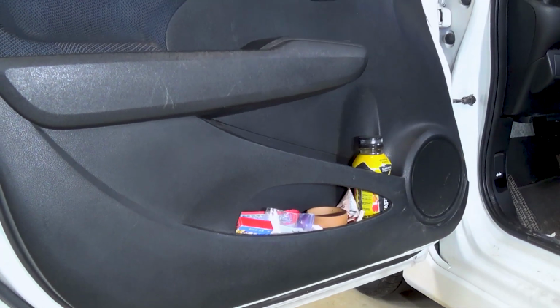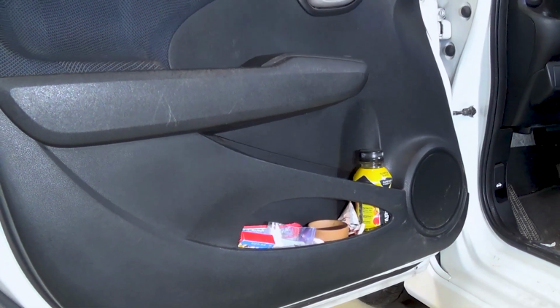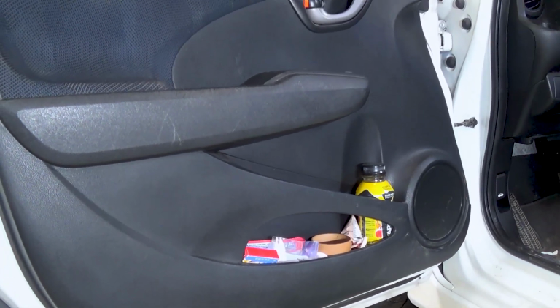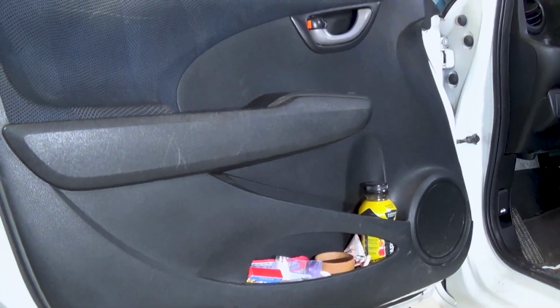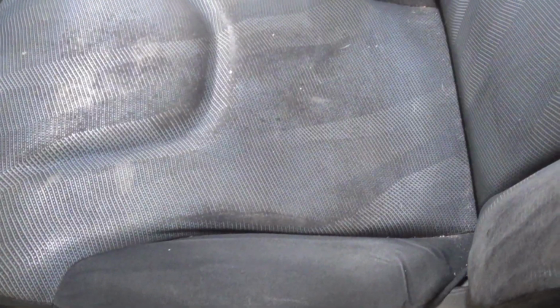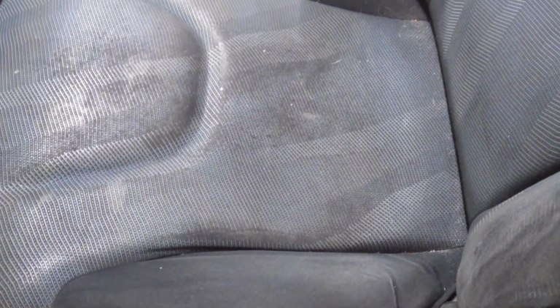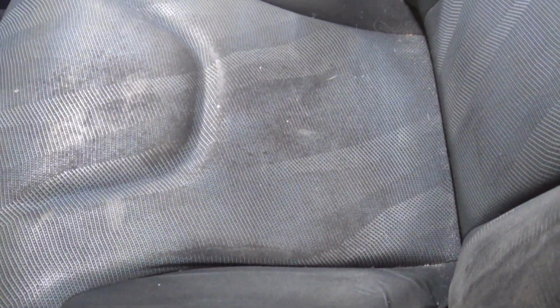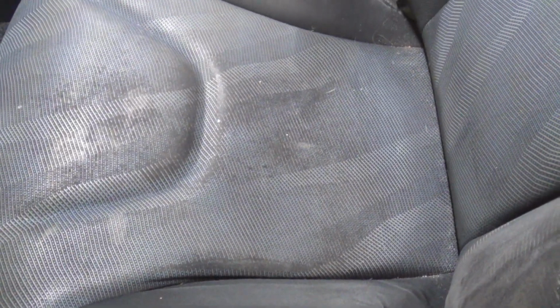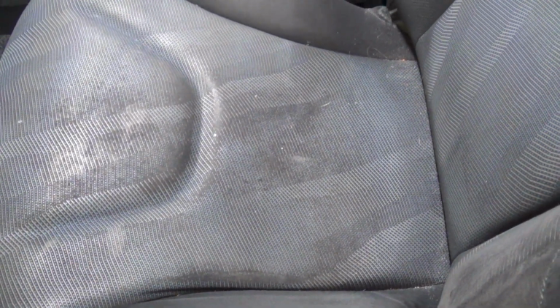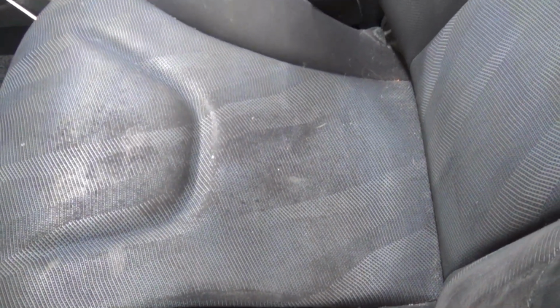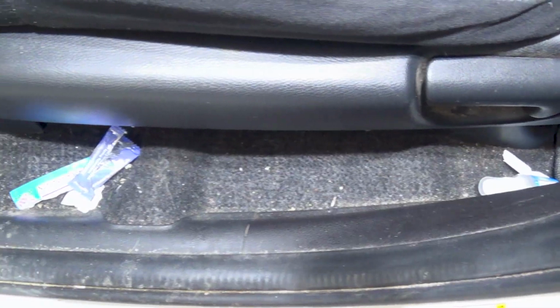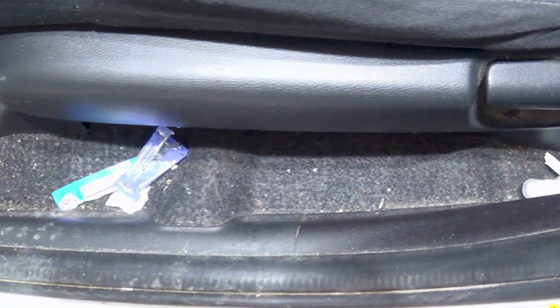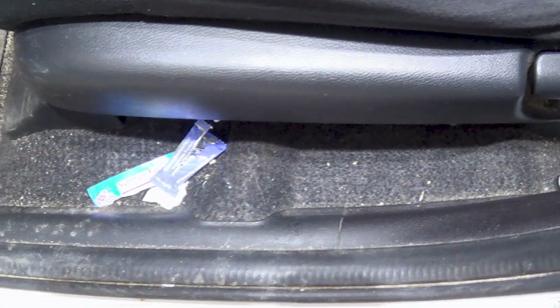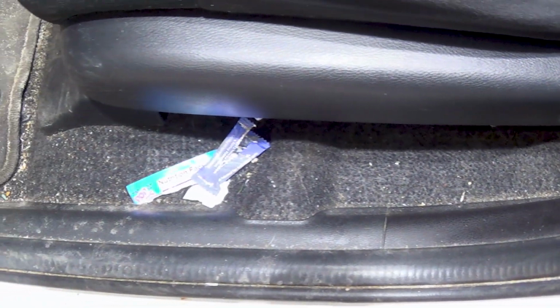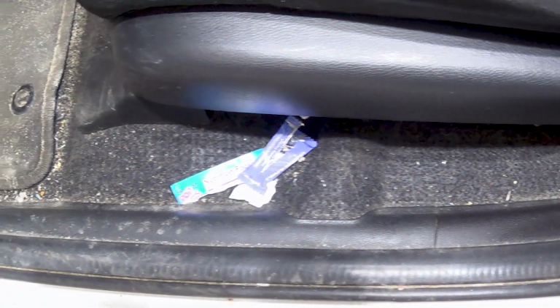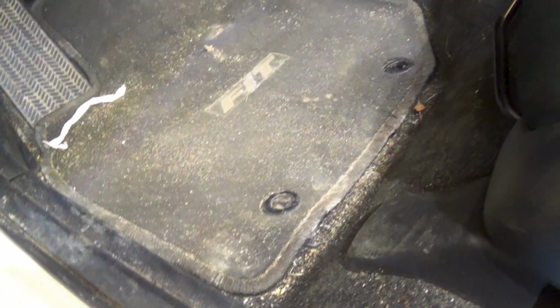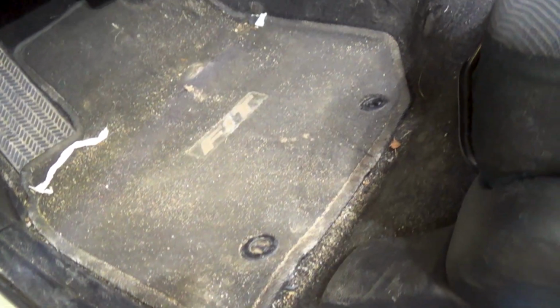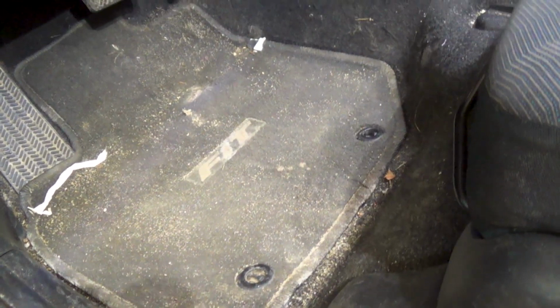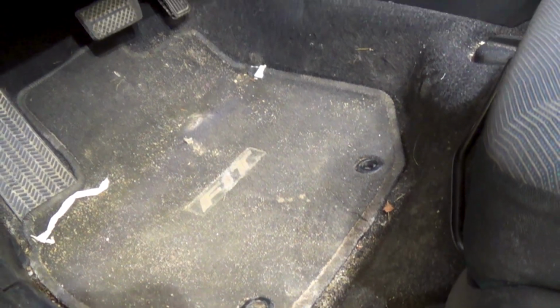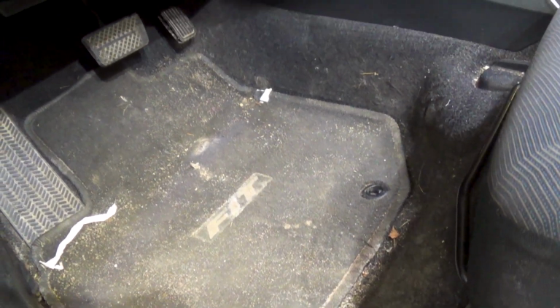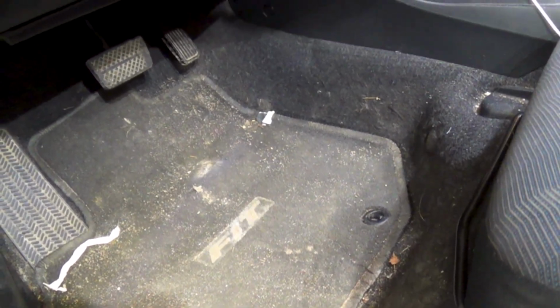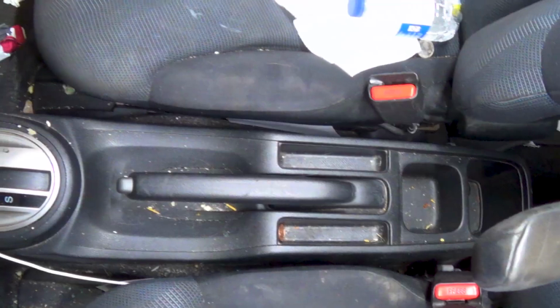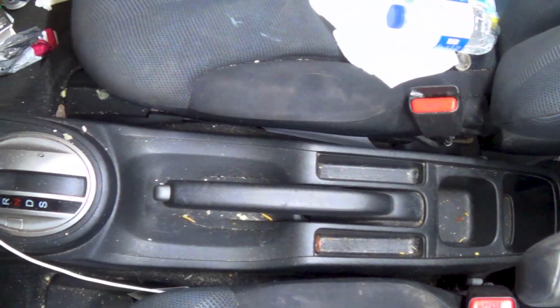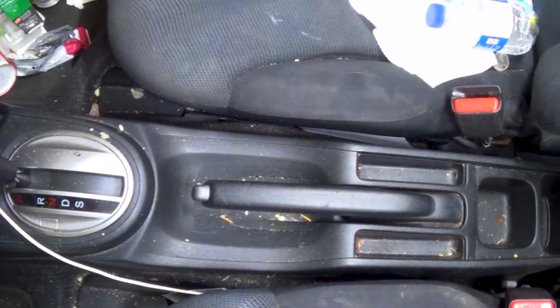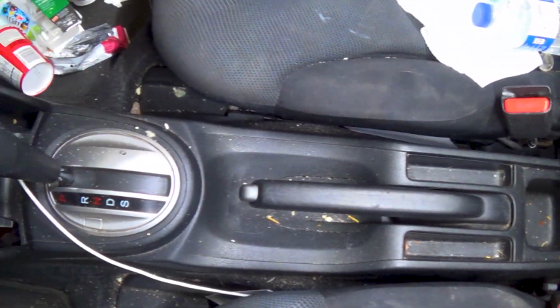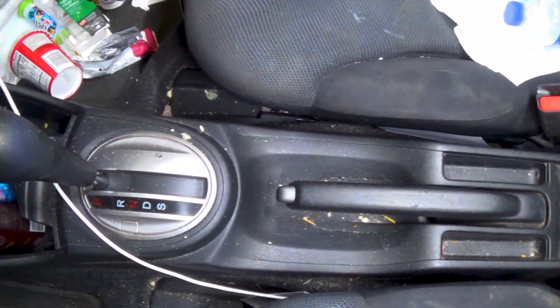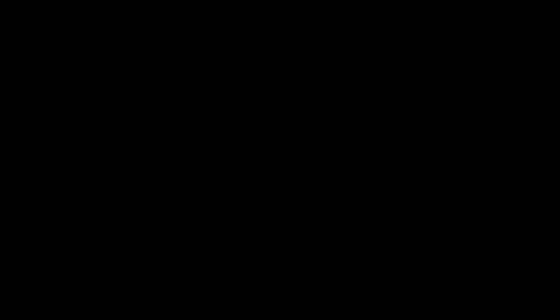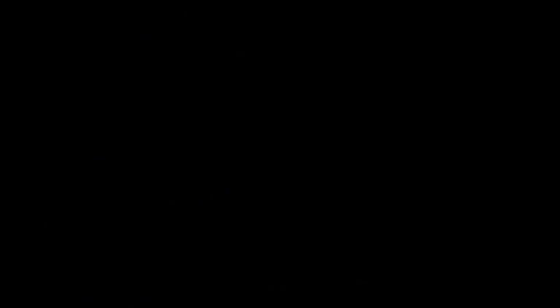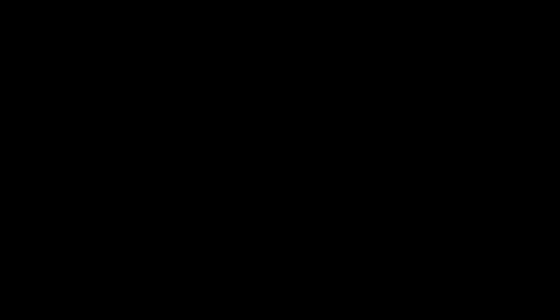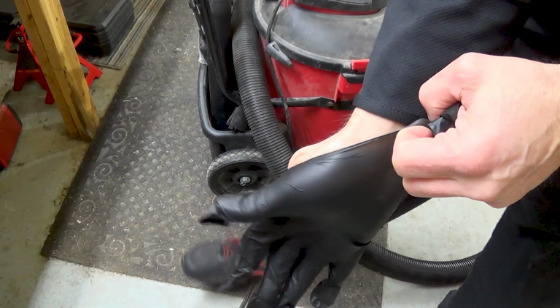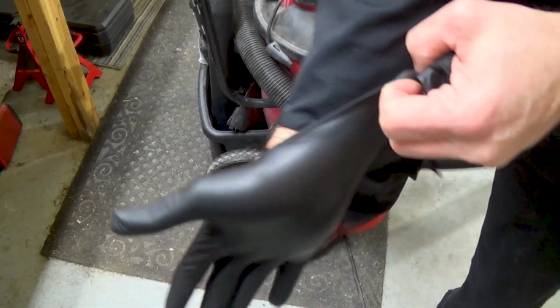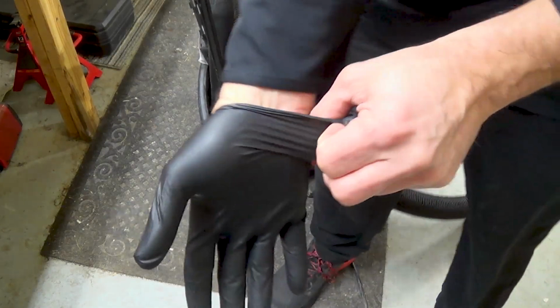Welcome to Scrapper's Detailing. I'm Scrapper, and in today's episode I have a 2013 Honda Fit that is in really rough shape. The name of the vehicle is perfect because I'm shocked at how much garbage and dirt the owner fit into it.